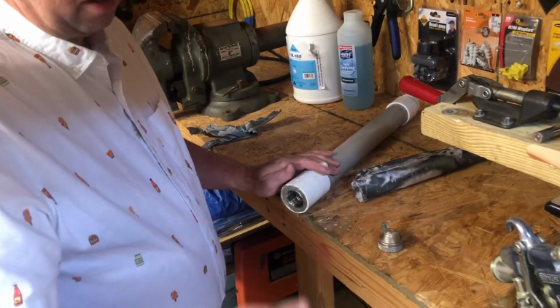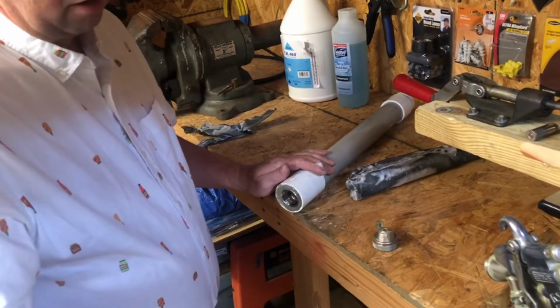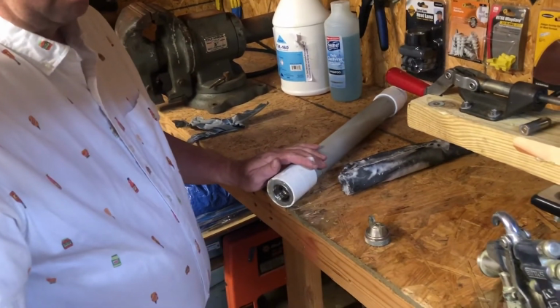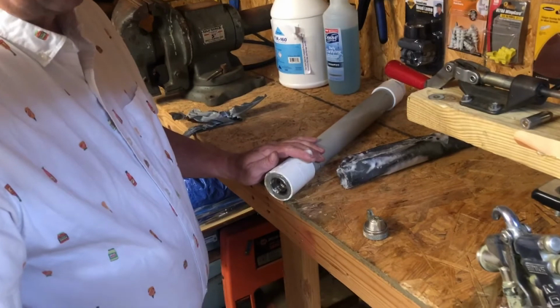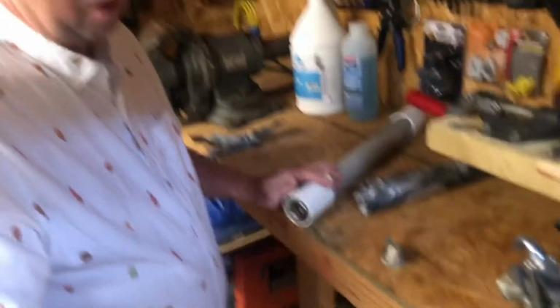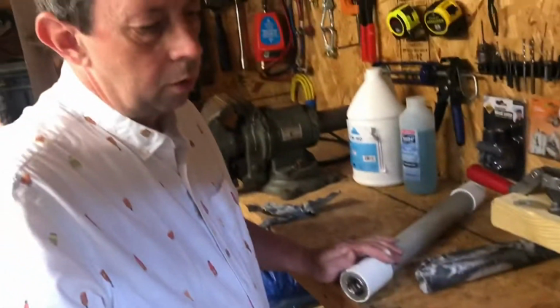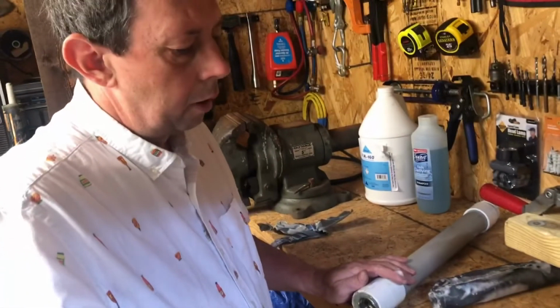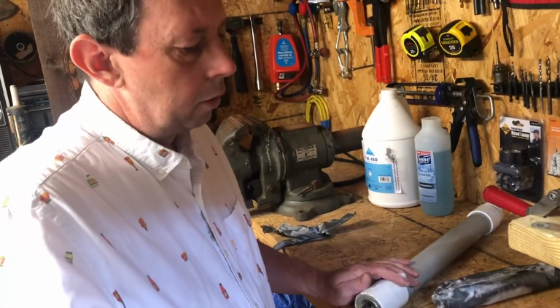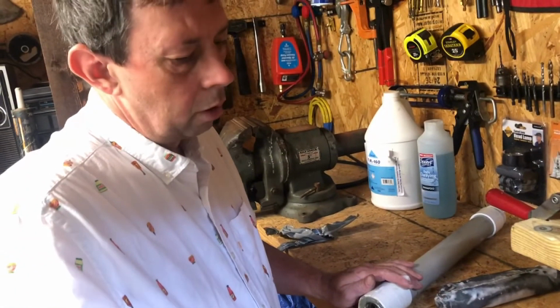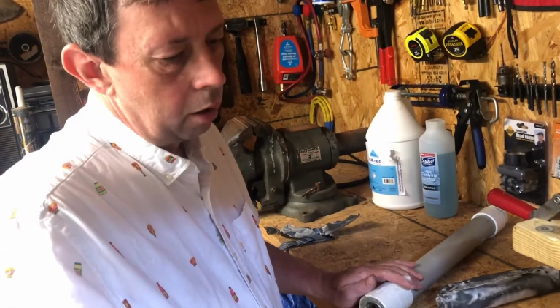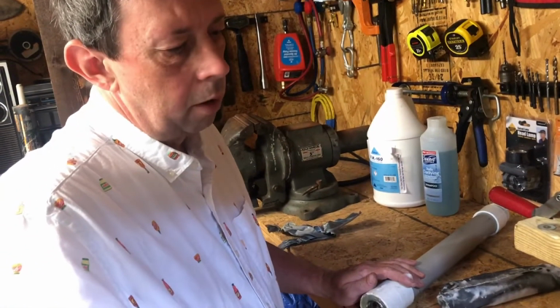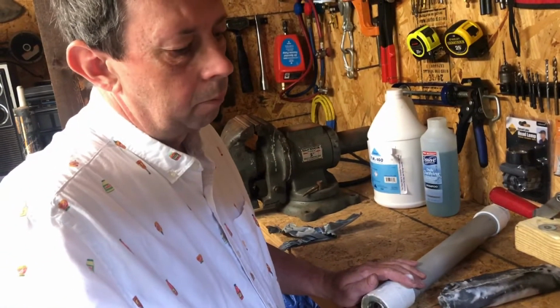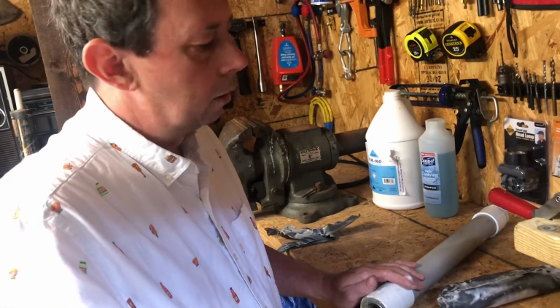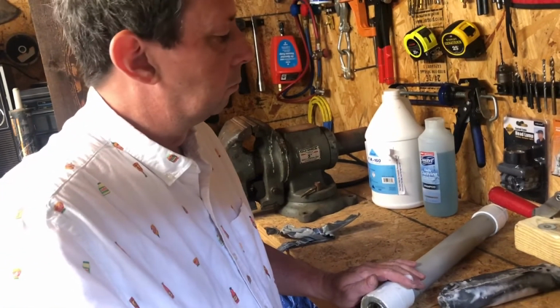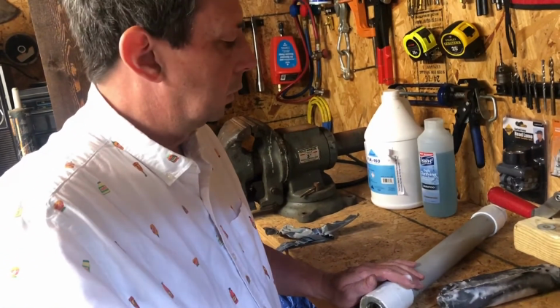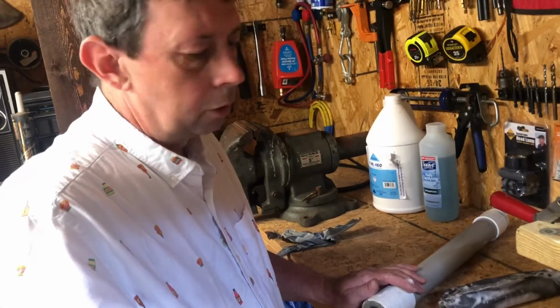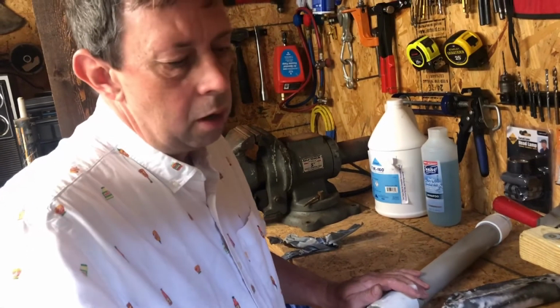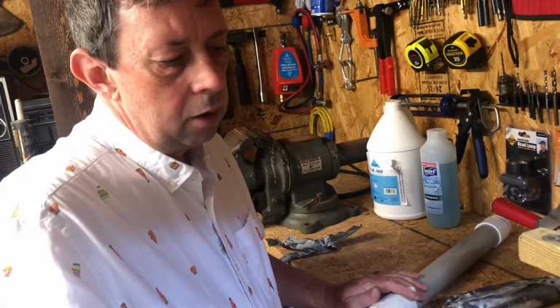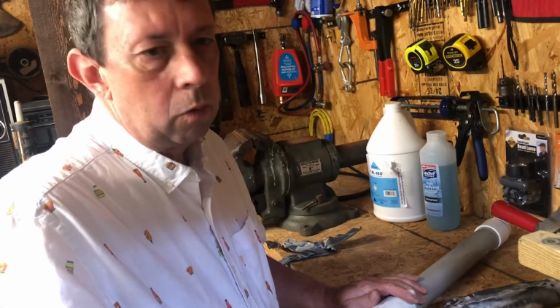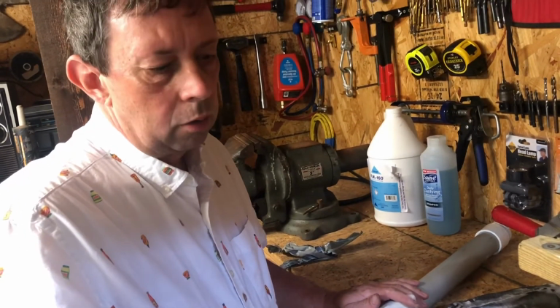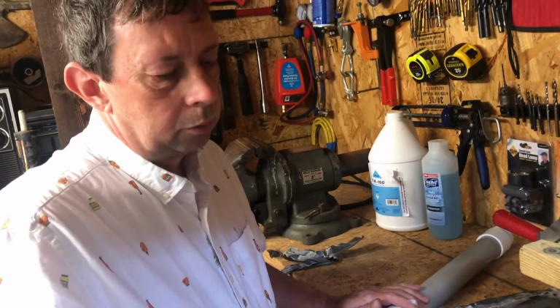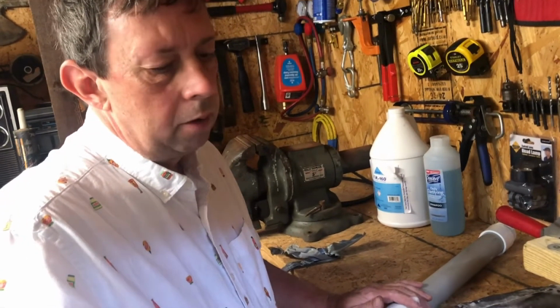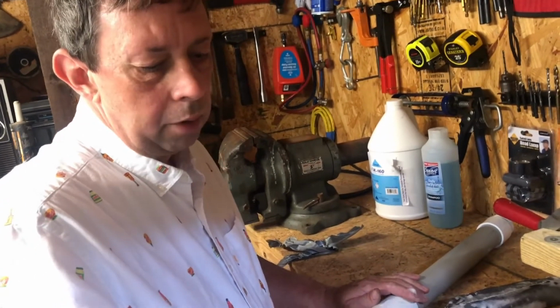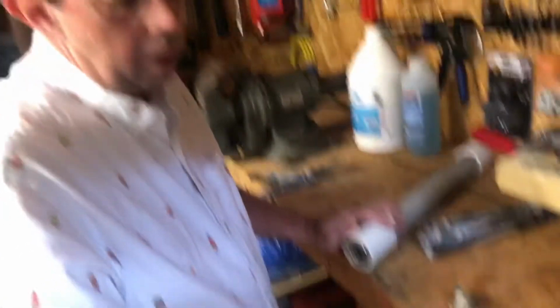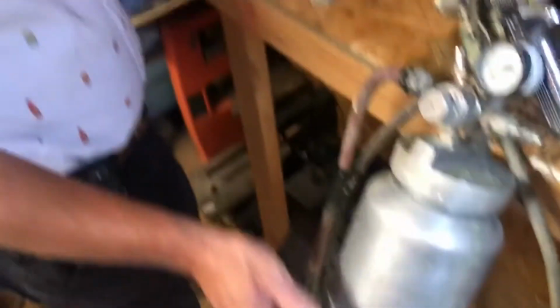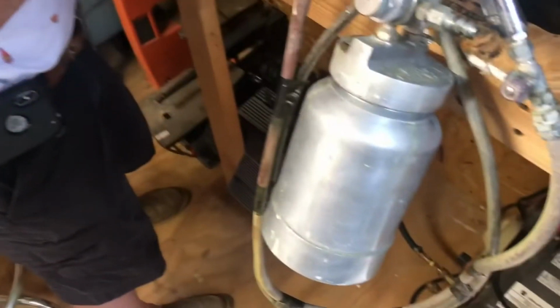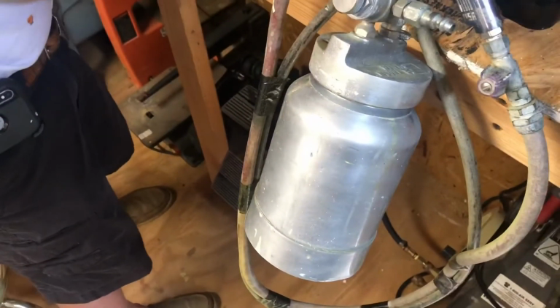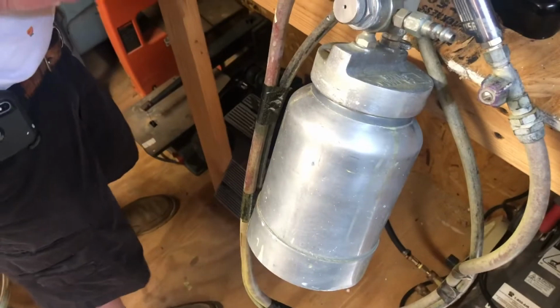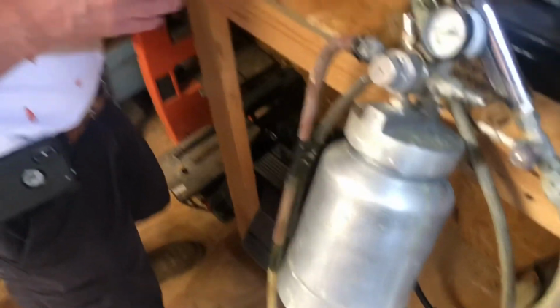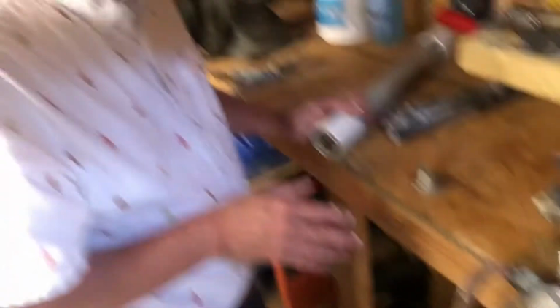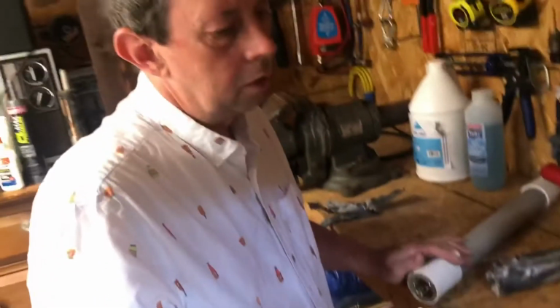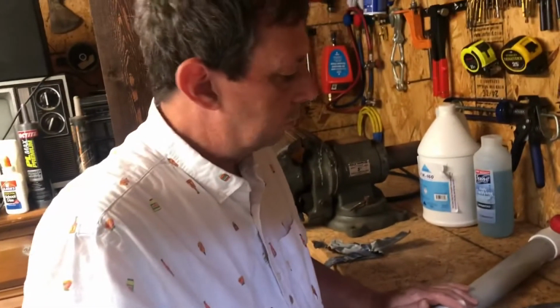I've got a two-gallon pot also. If you're going to be doing a lot of air crate, then you might want to go to a larger pot. But this pot here, as you saw in the video out there, it makes plenty of foam — makes perfect foam.